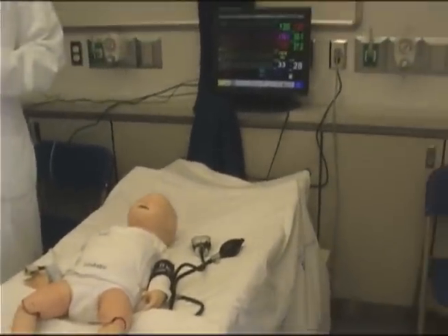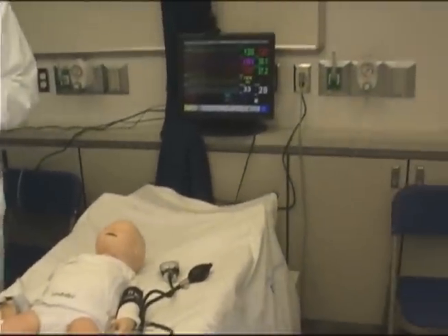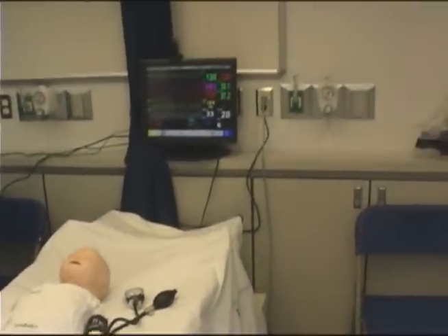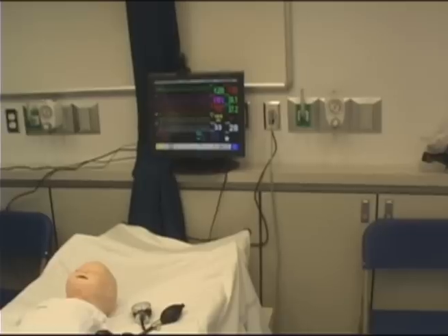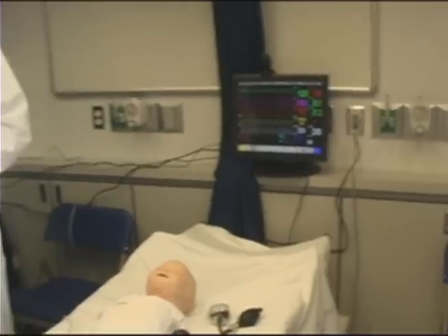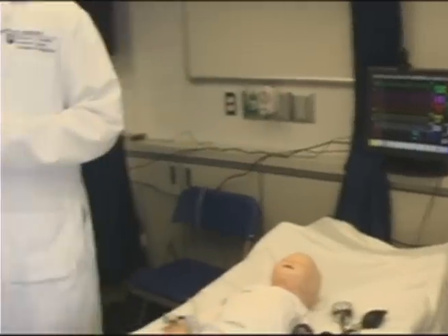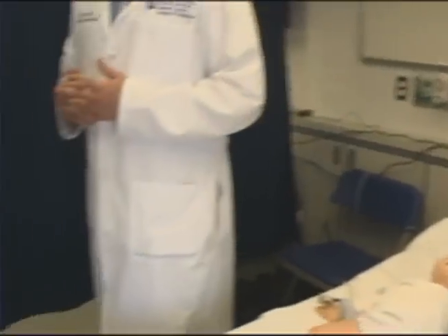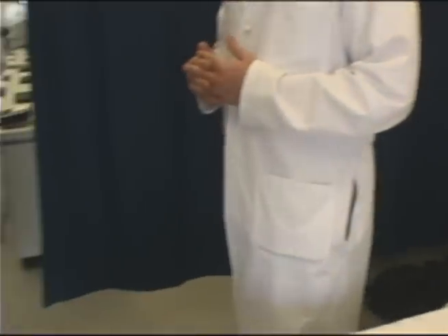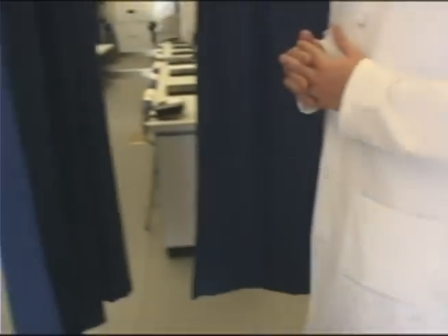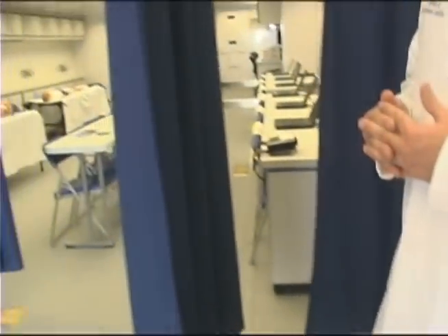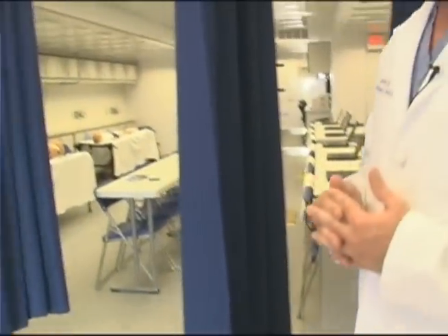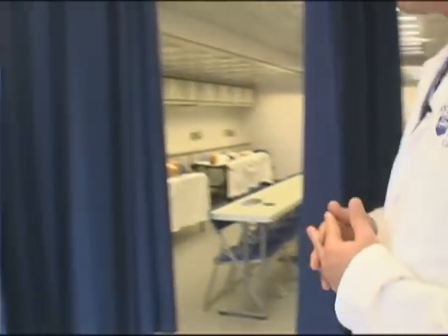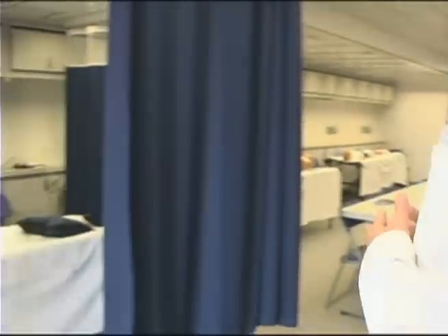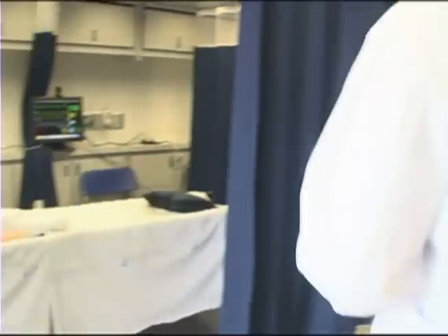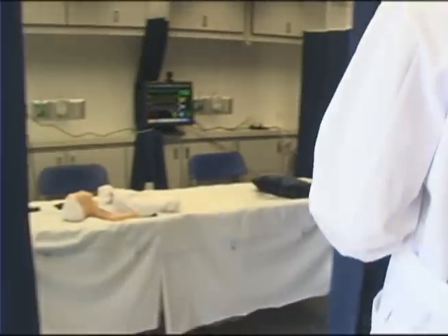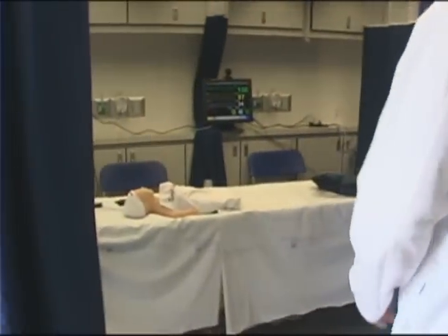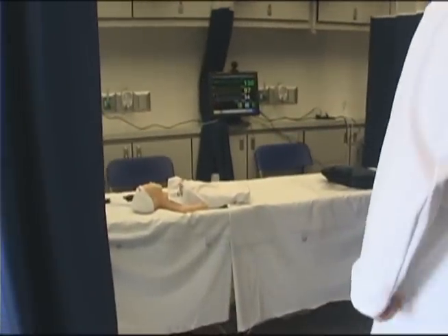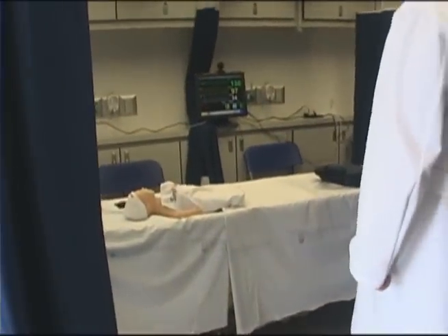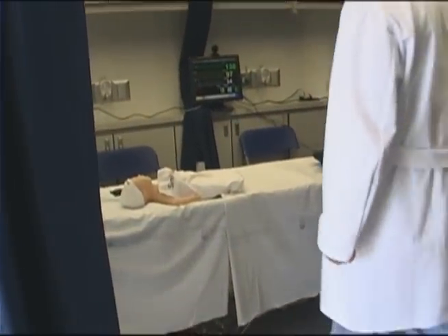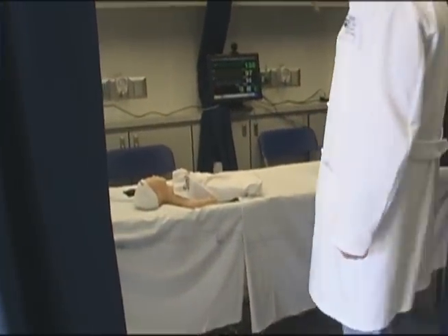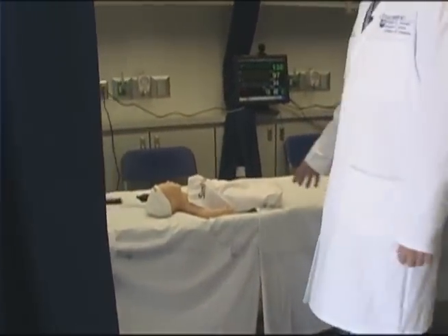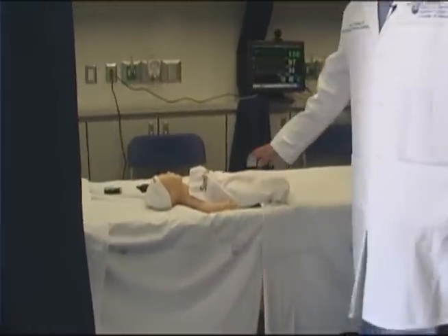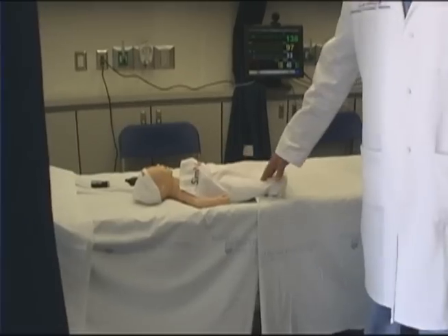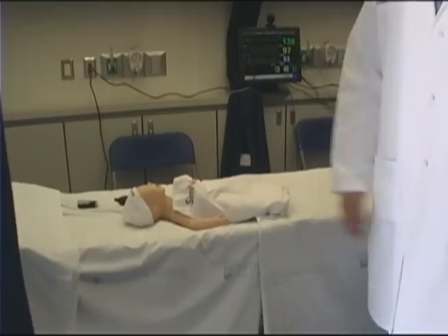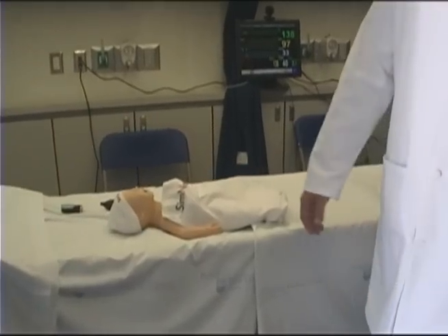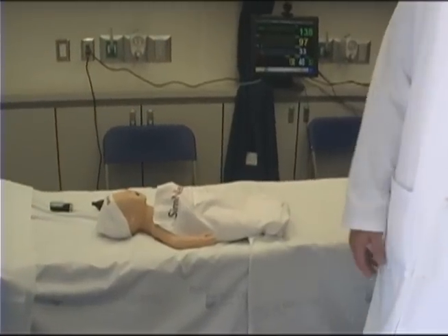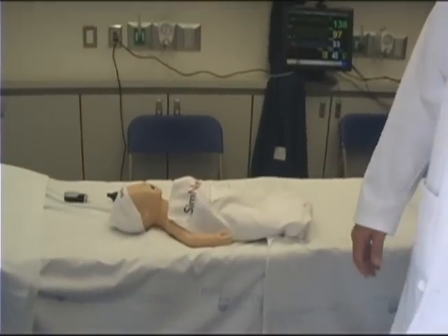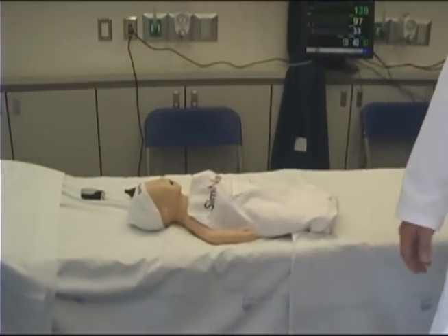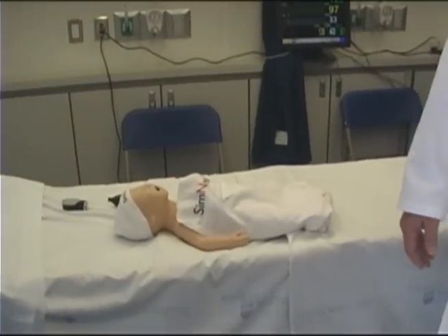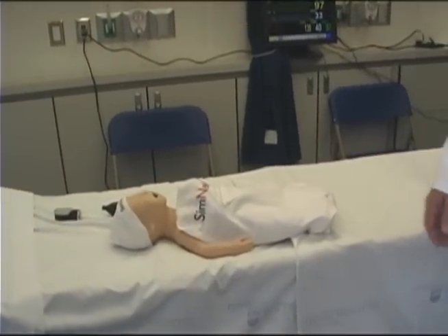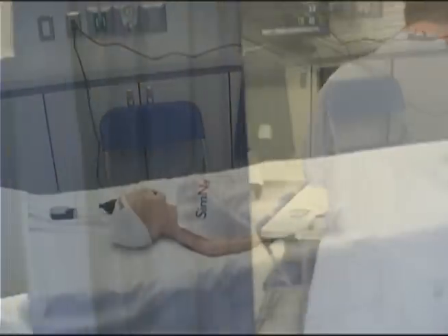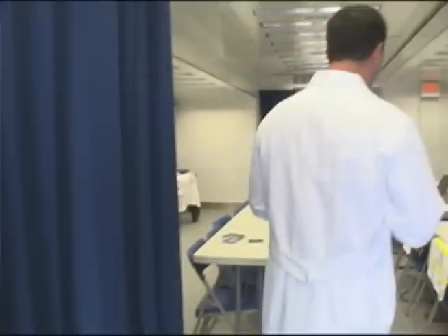Over here we have the SimNewbie. The SimNewbie is a similar kind of simulator, but on a much smaller scale, made for newborn infants and emergencies in critical care situations that might be dealt with in that regard.